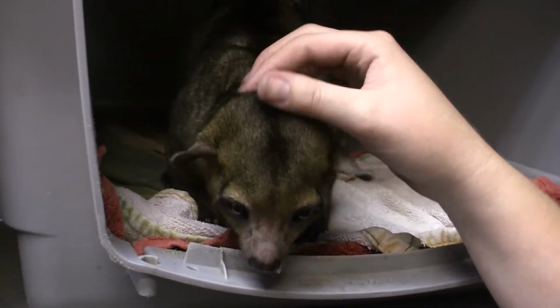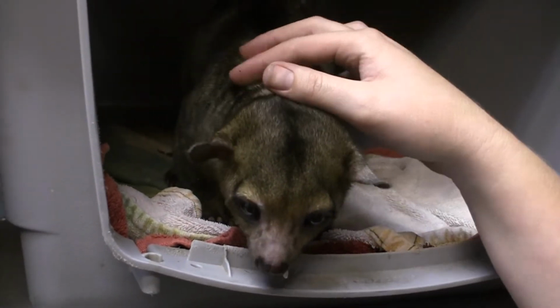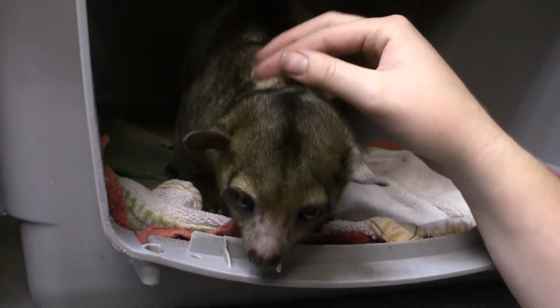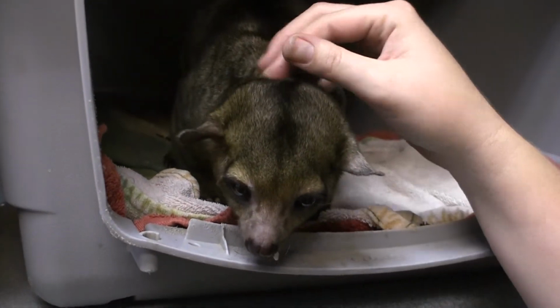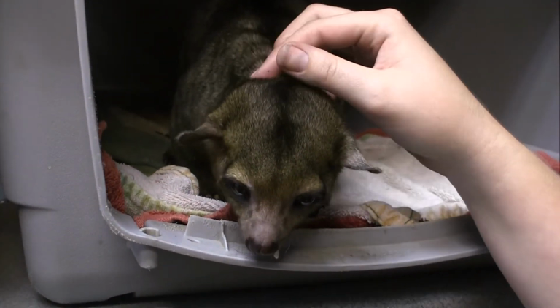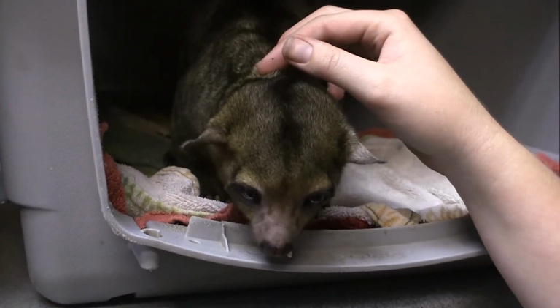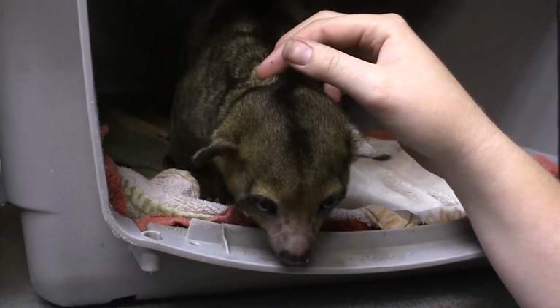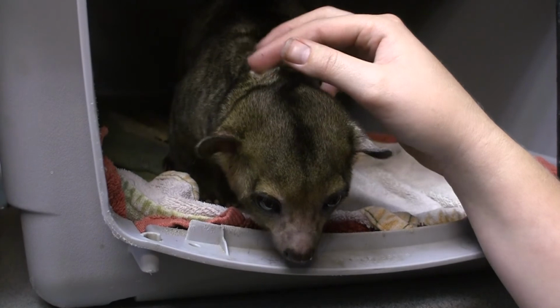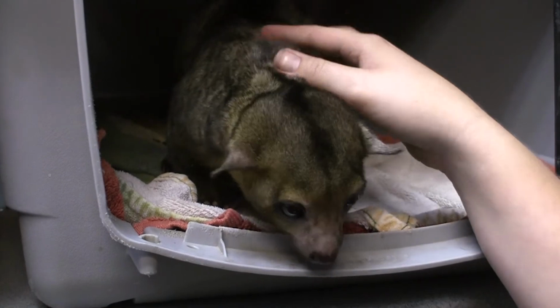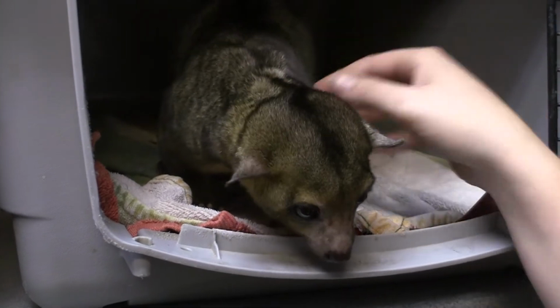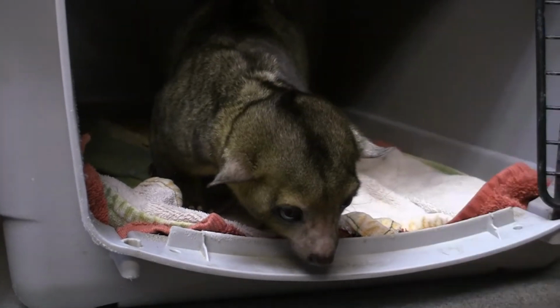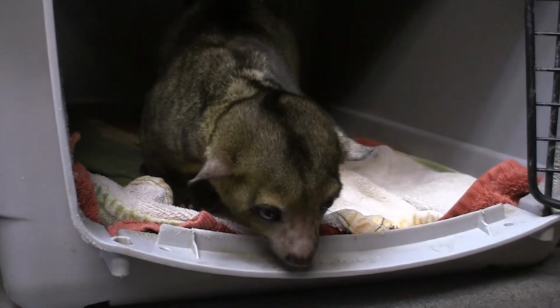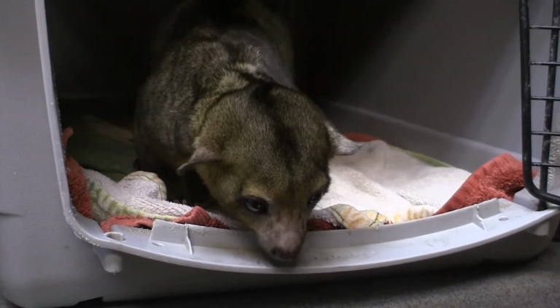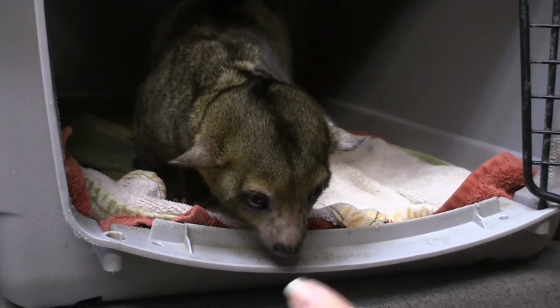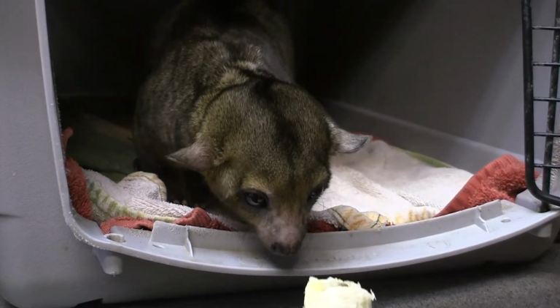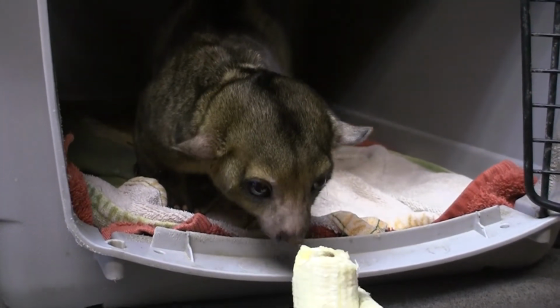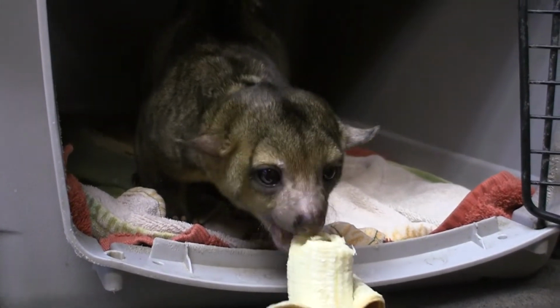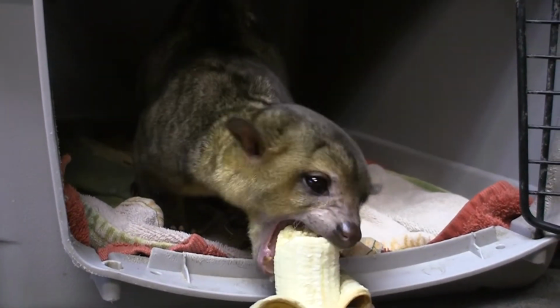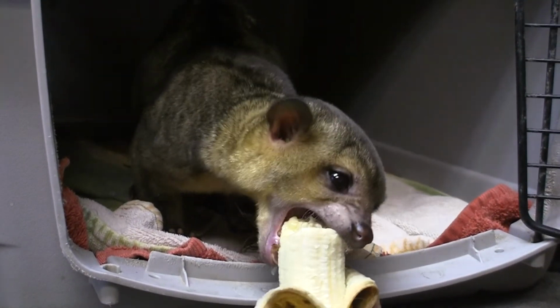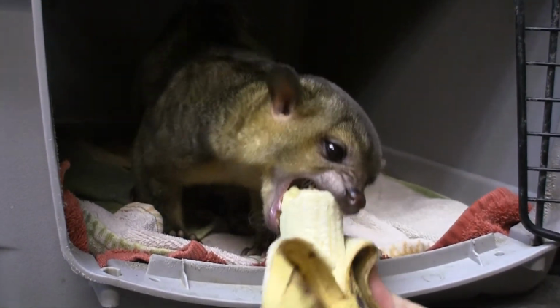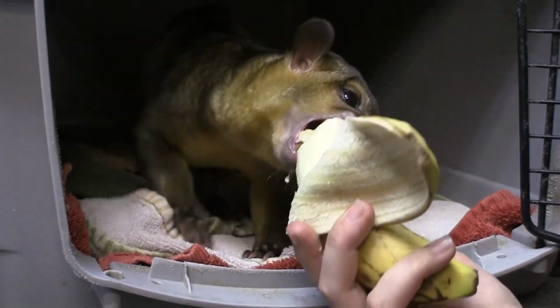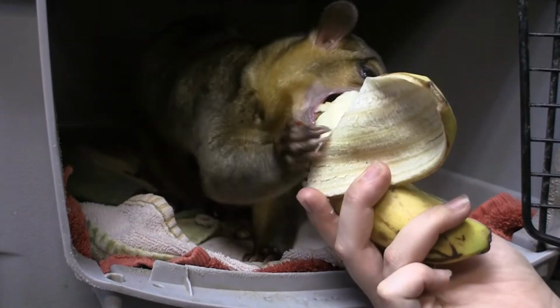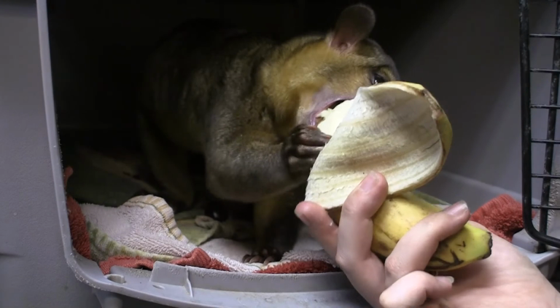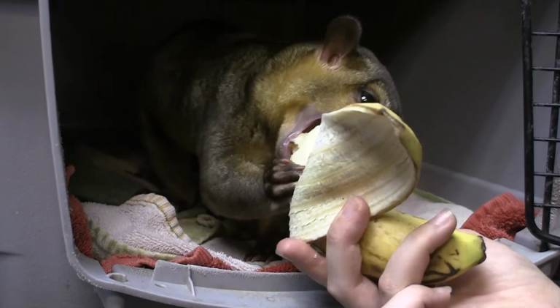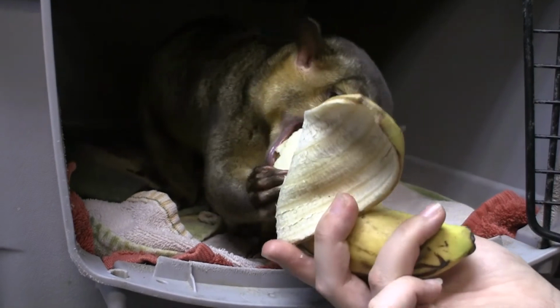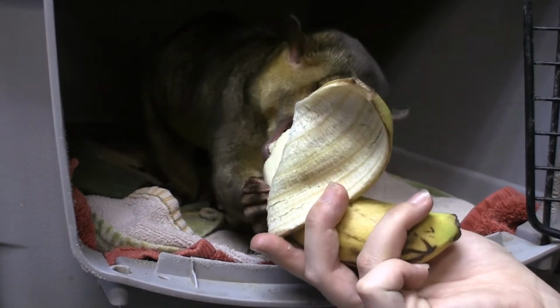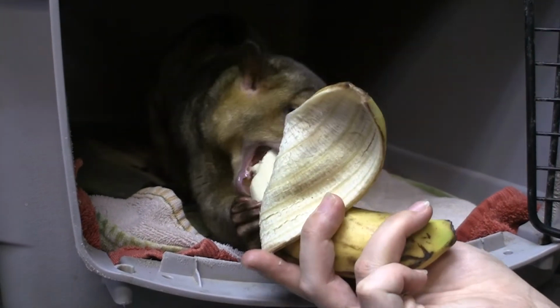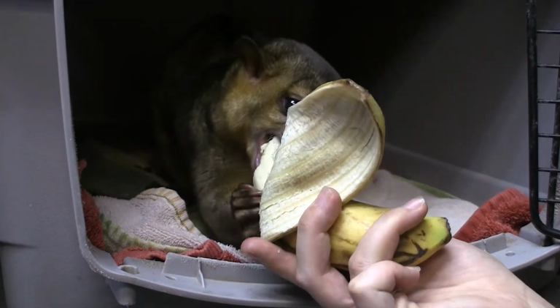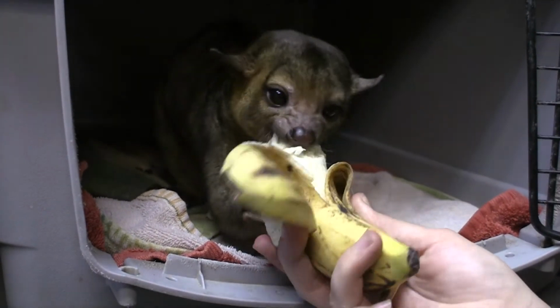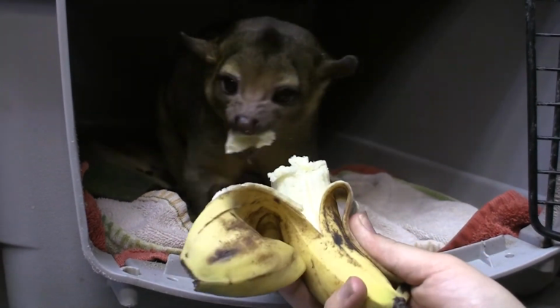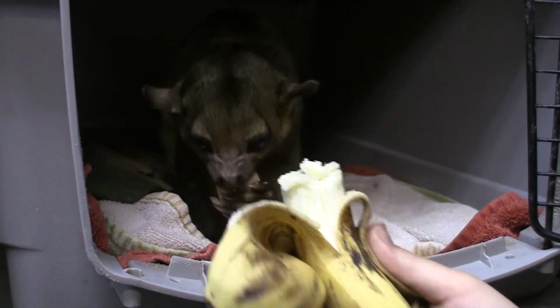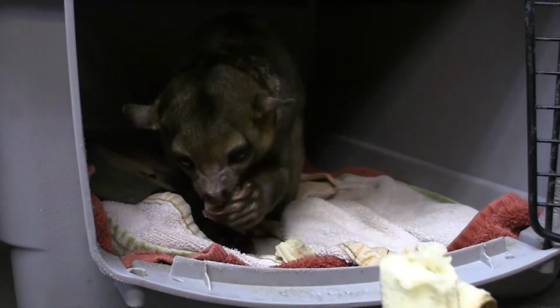Don't jump out. Want a banana? She's eating it. Look, look at me. Take a piece. Good girl.